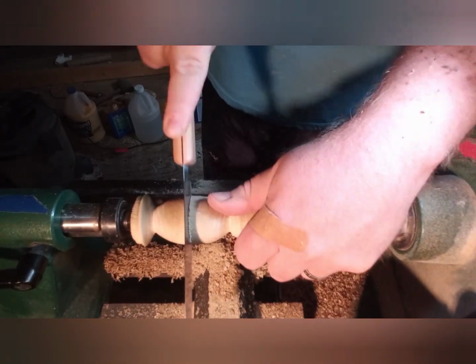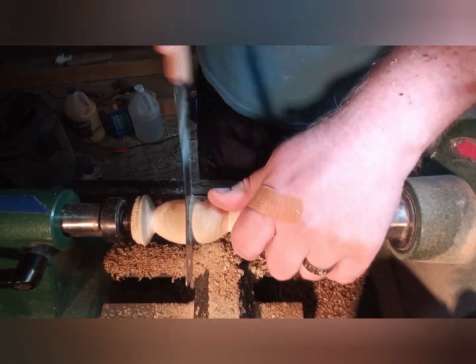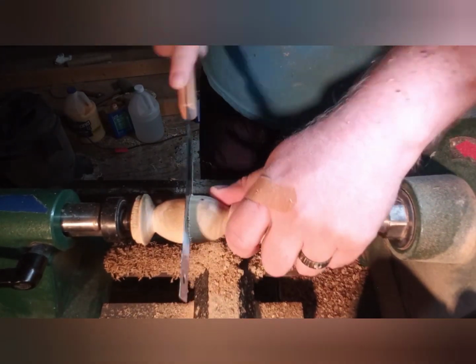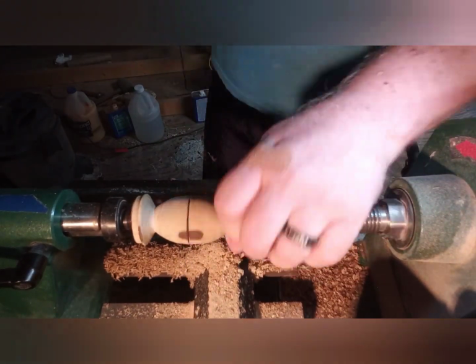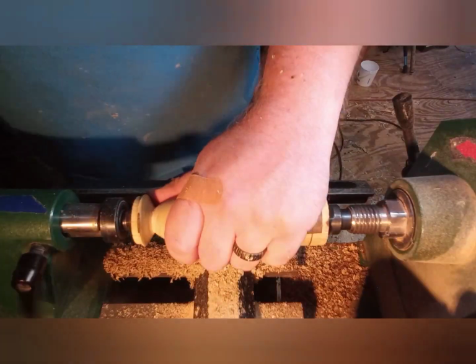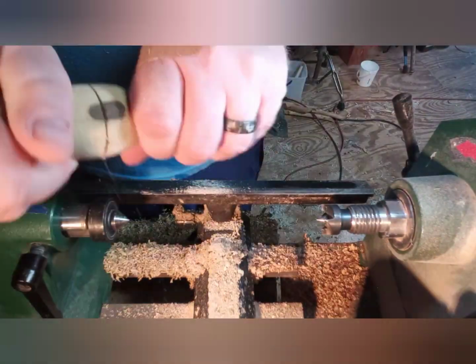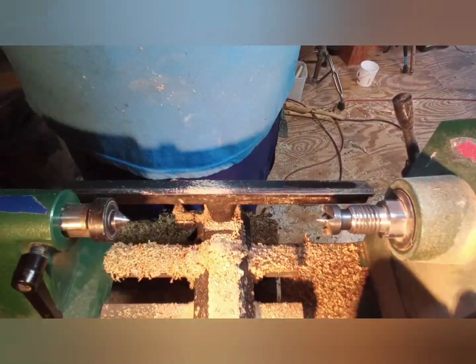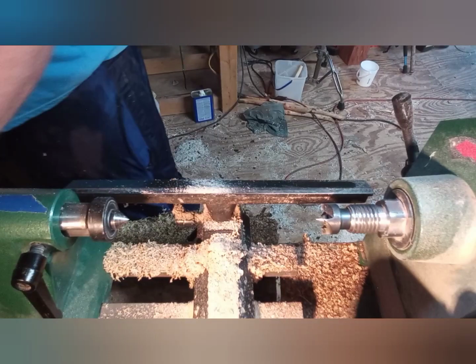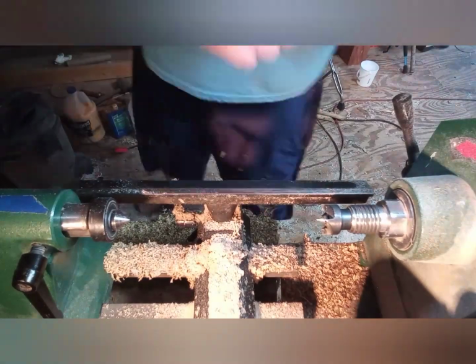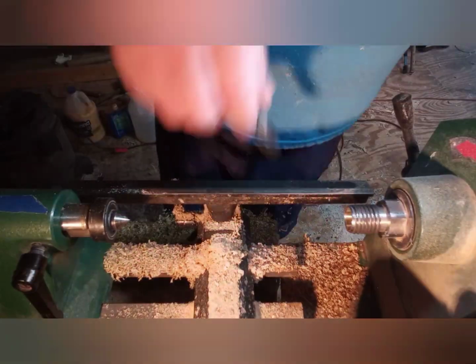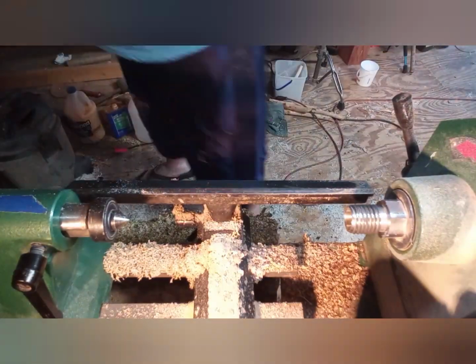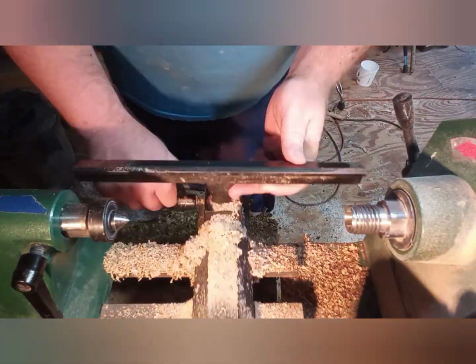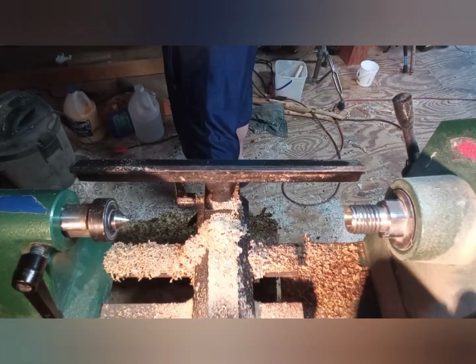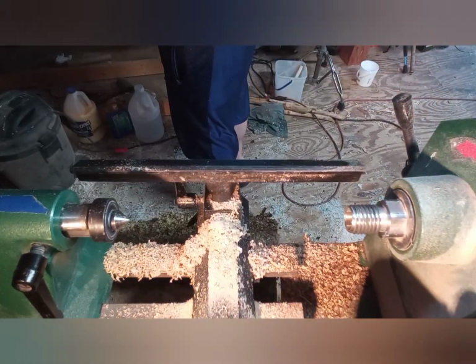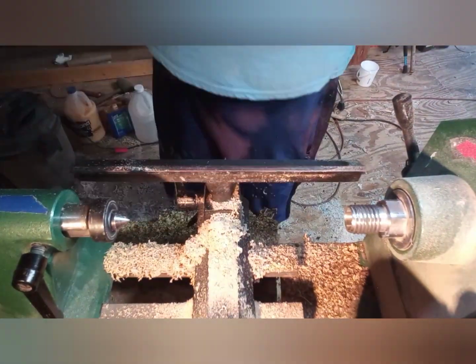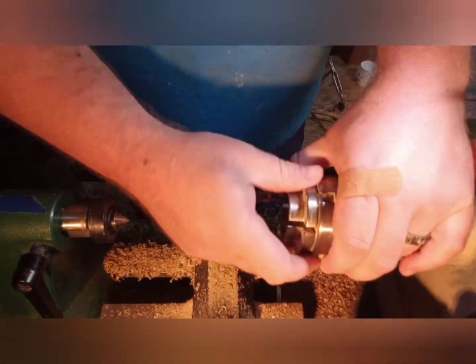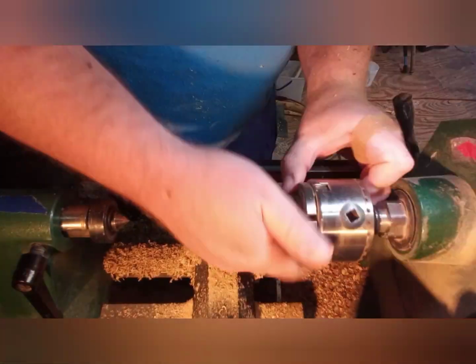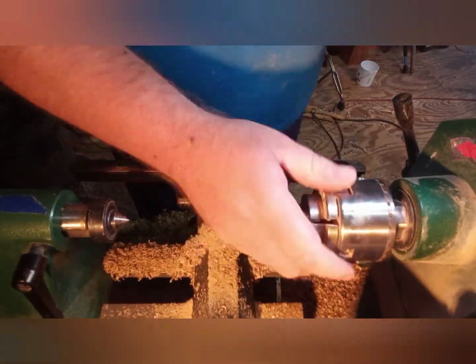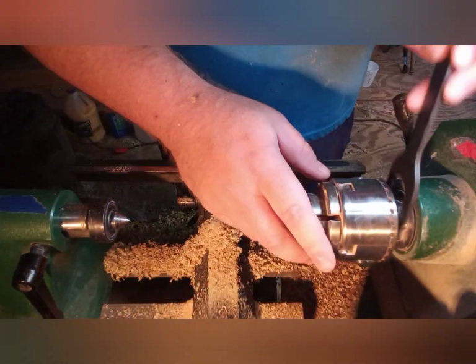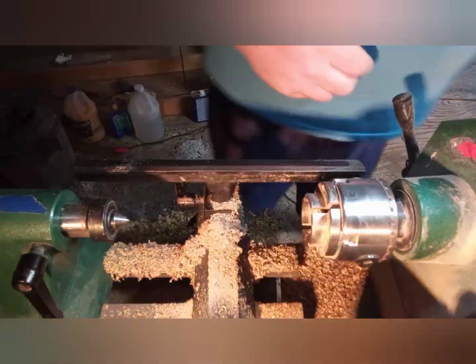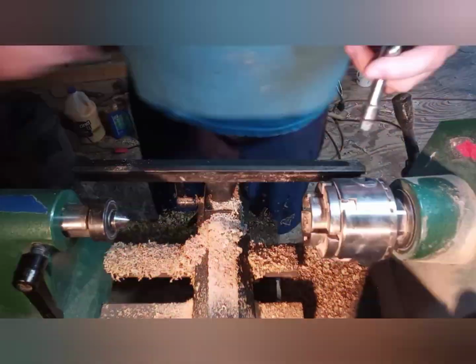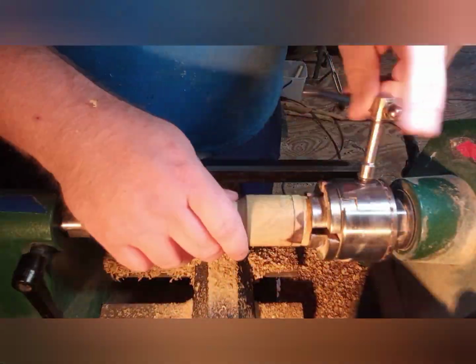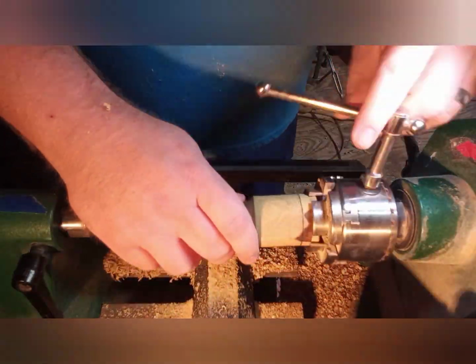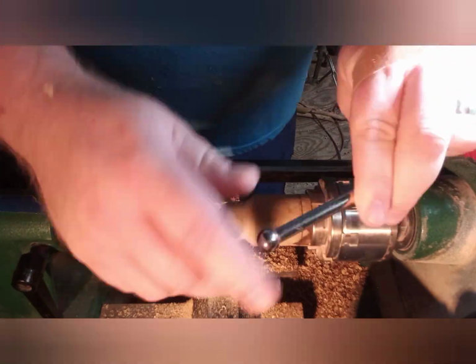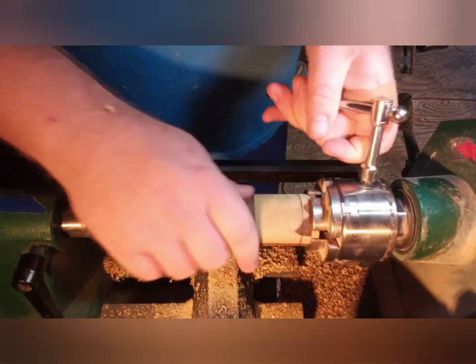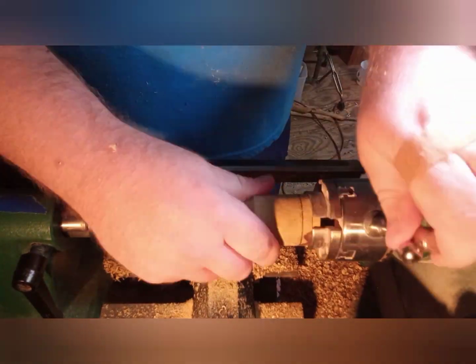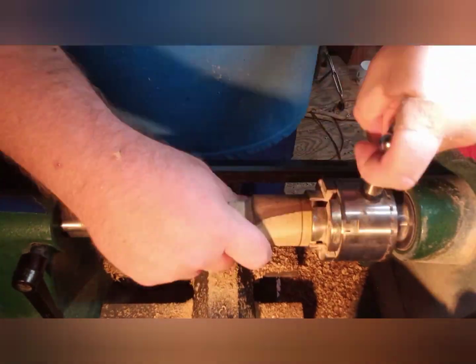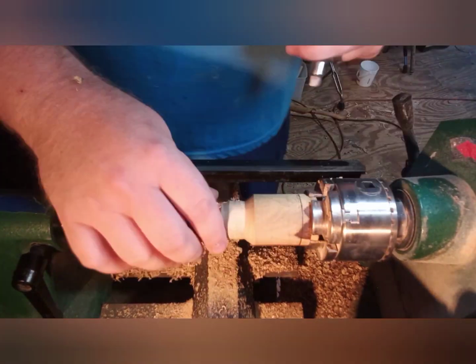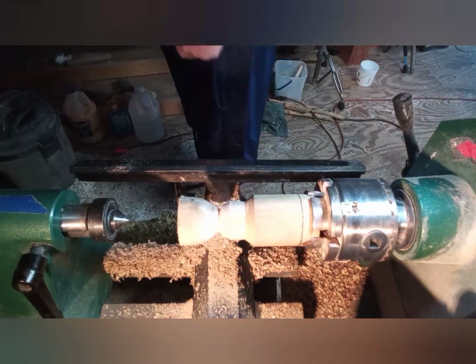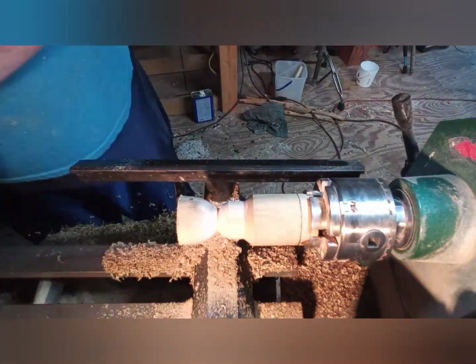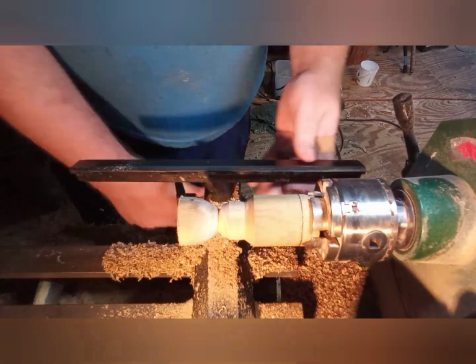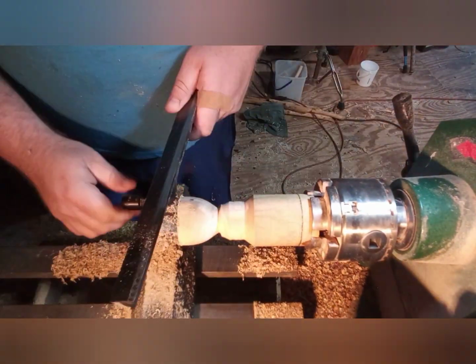I just scored it and I've taken my saw and cut it into two pieces, and I'm soon going to mount it in my small chuck jaws and start hollowing out the middle part of it.